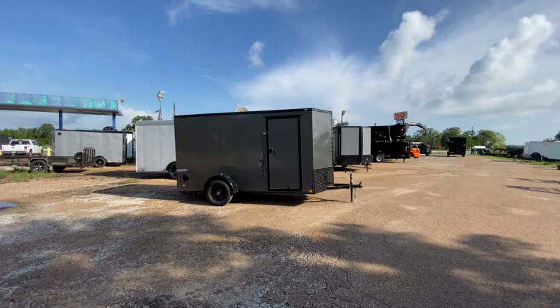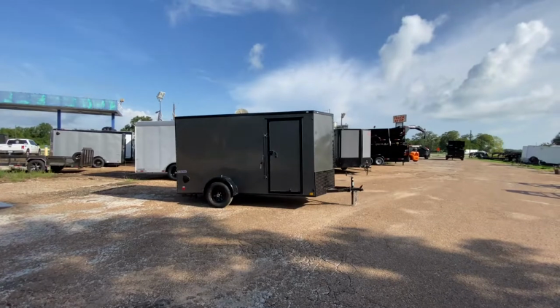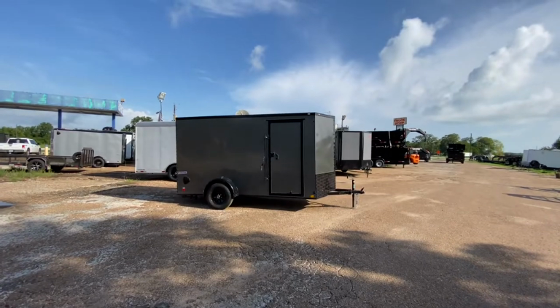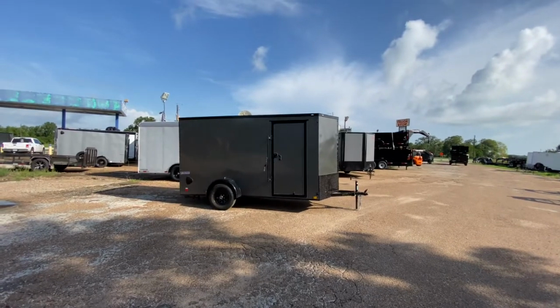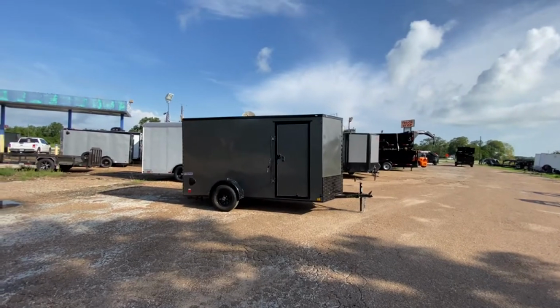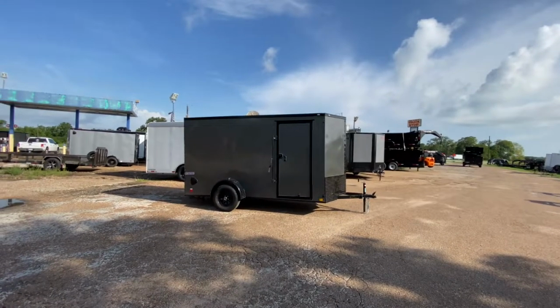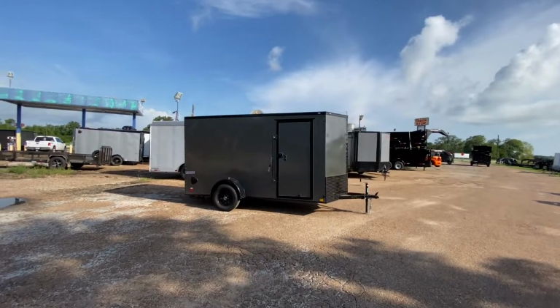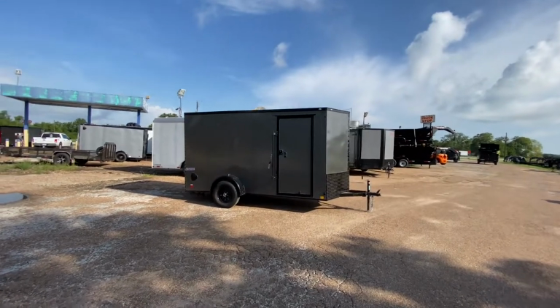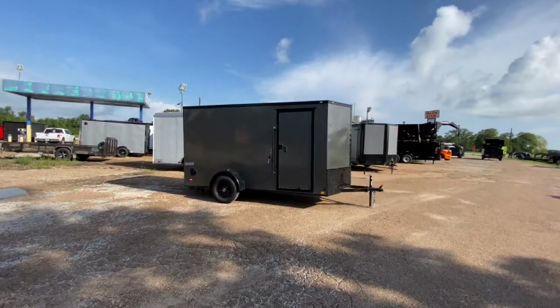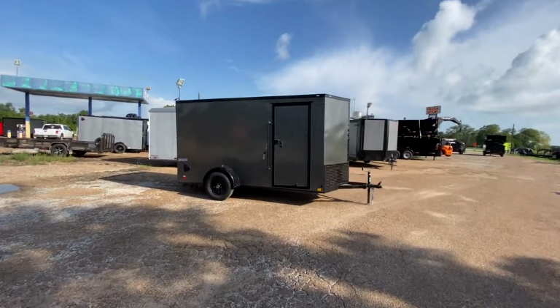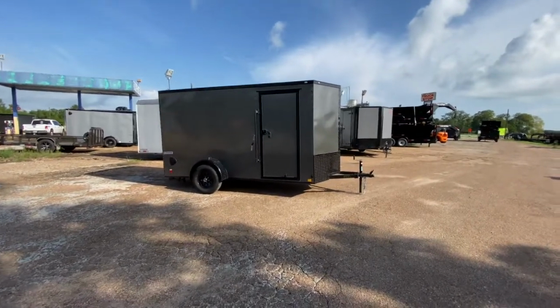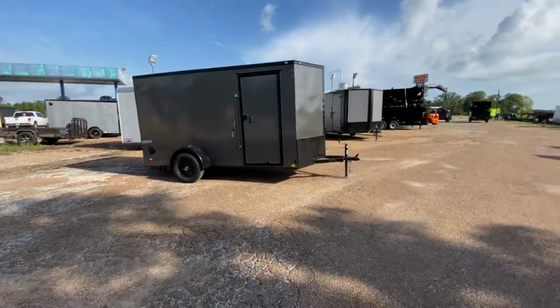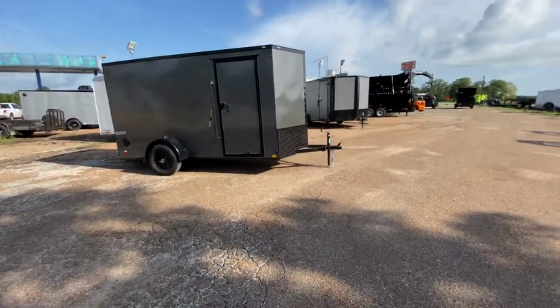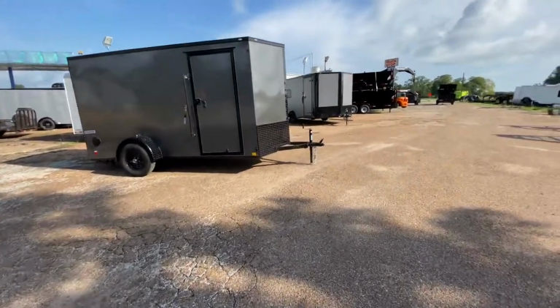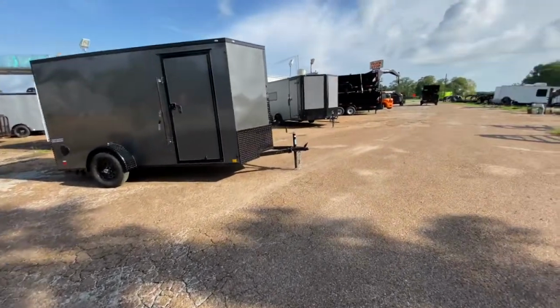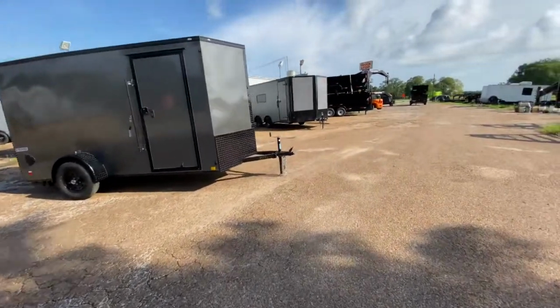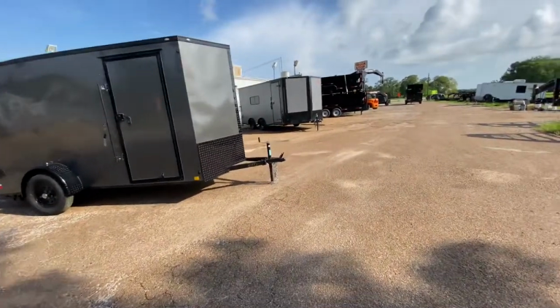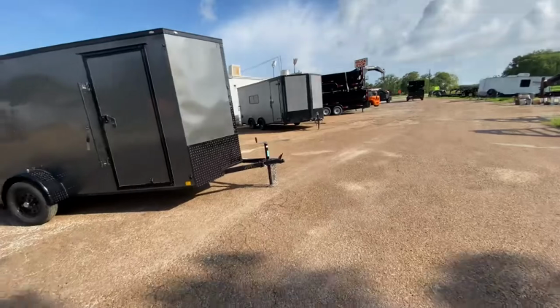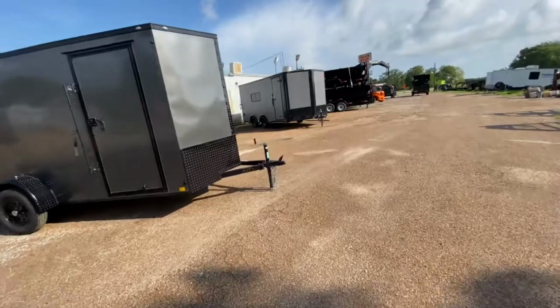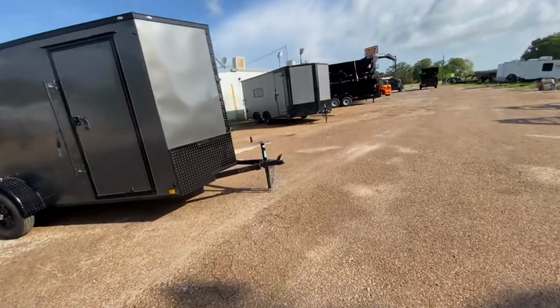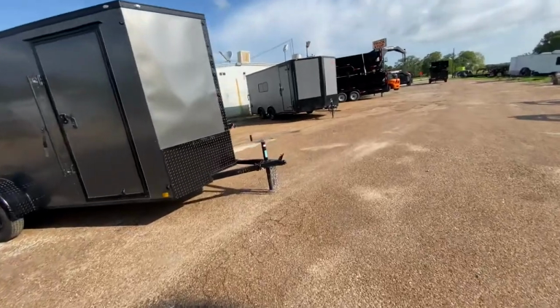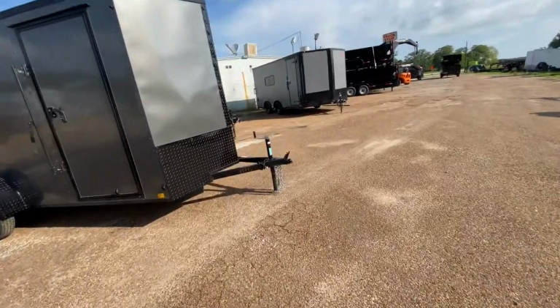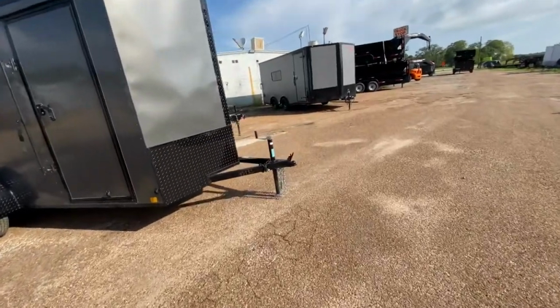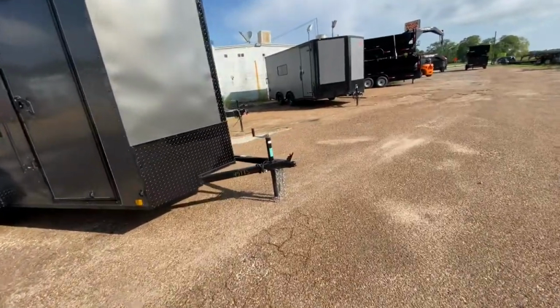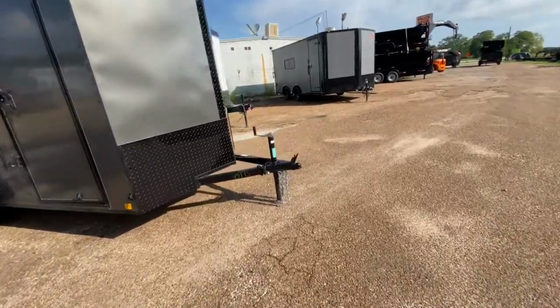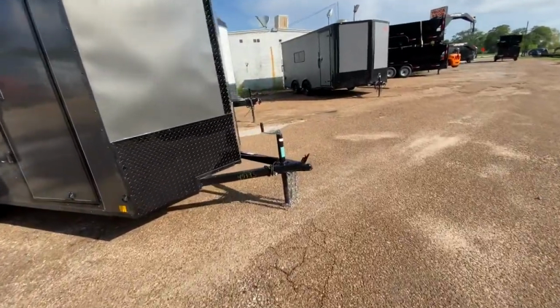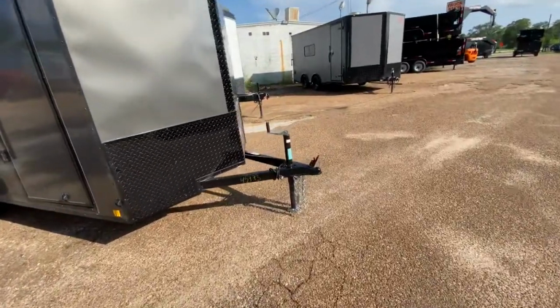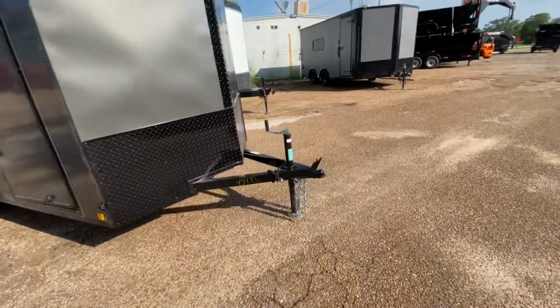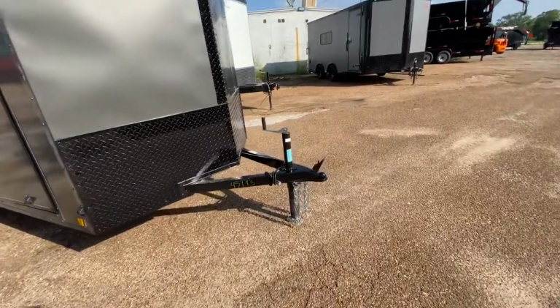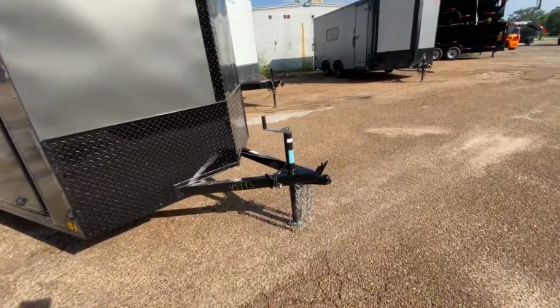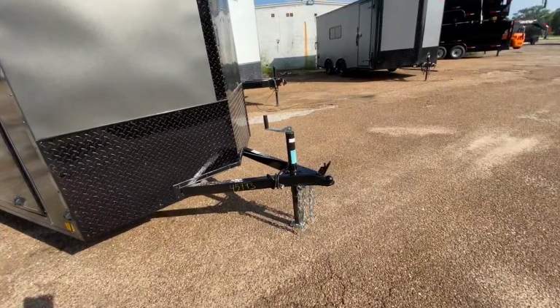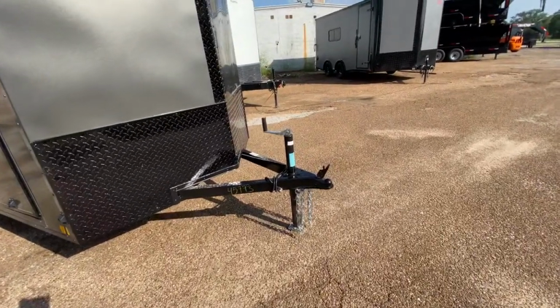This trailer here is going to be in your charcoal gray with your black trim. Up front it does require a two-inch coupler. It's got your side wind jack and your four-way pin.